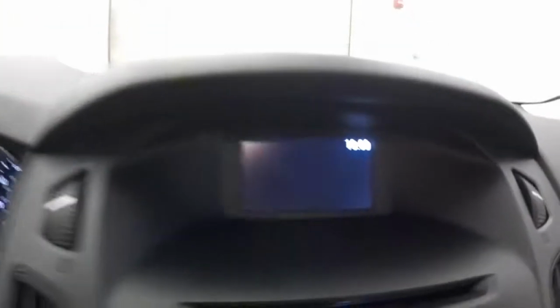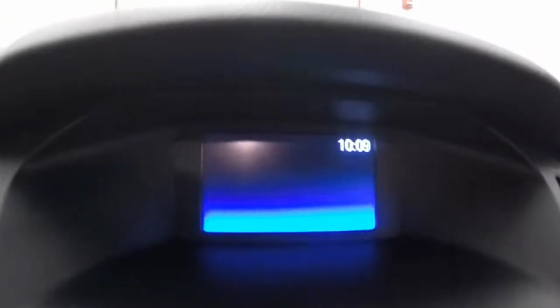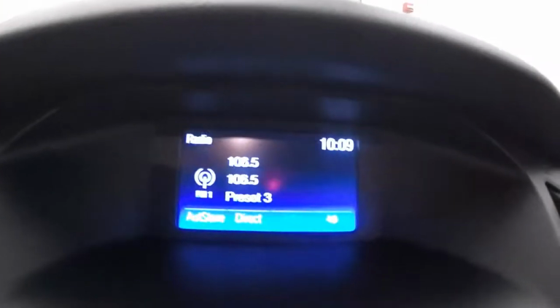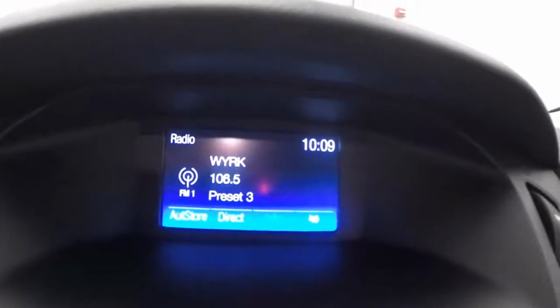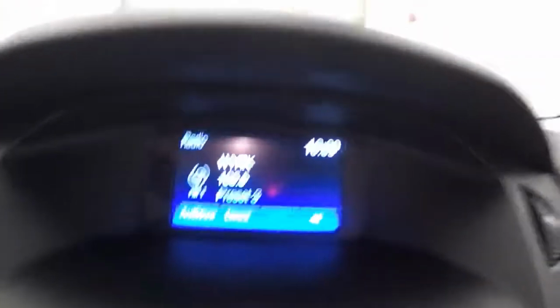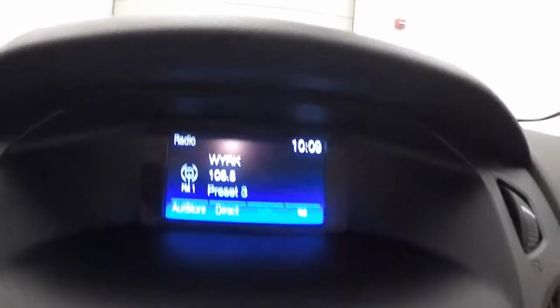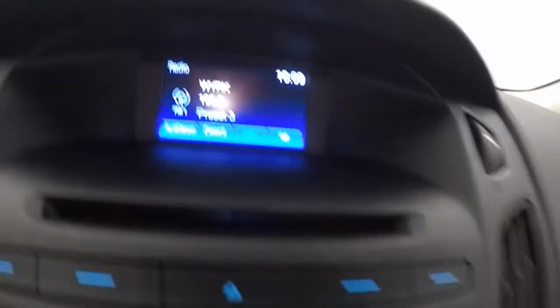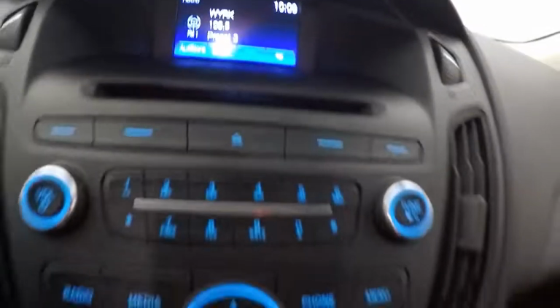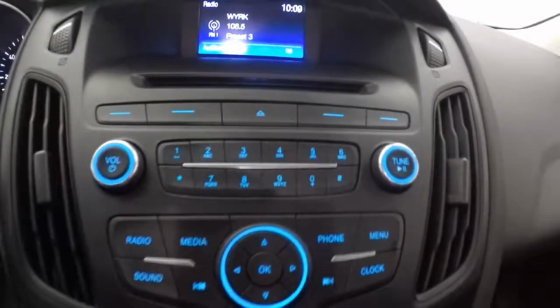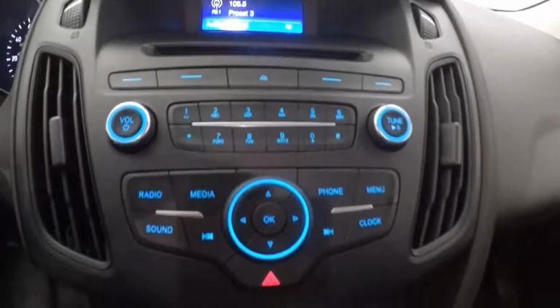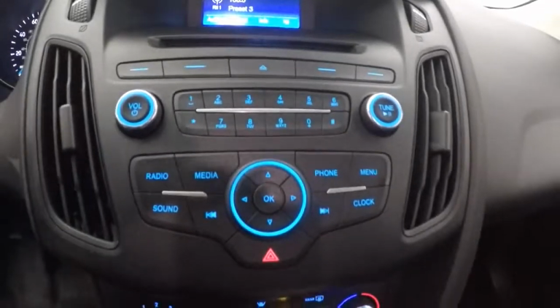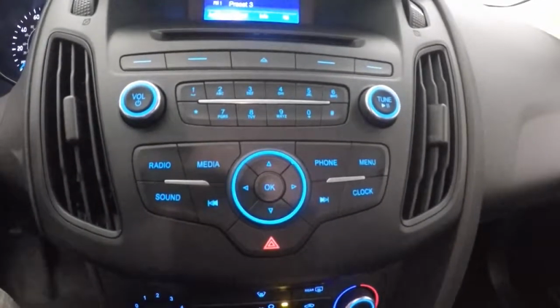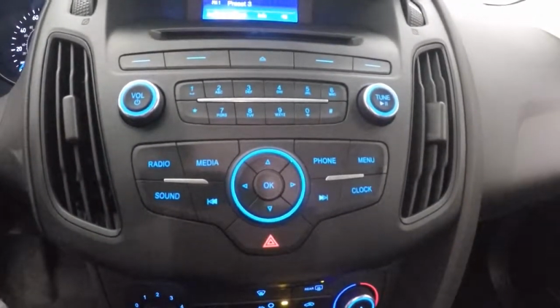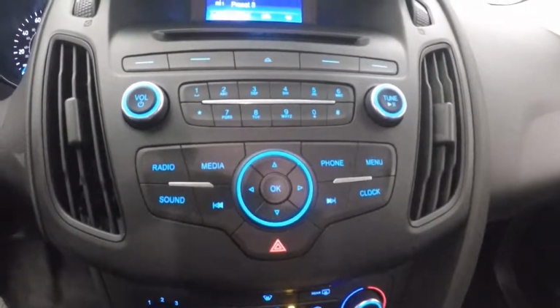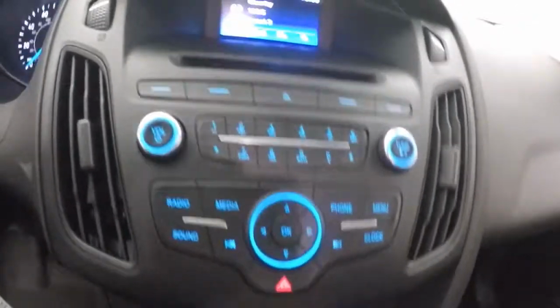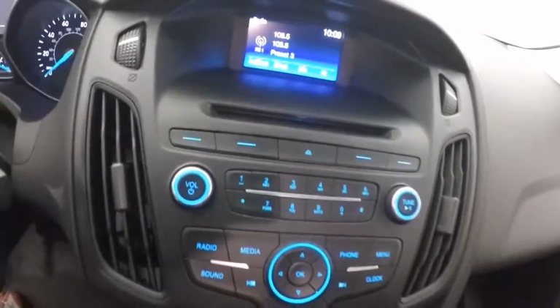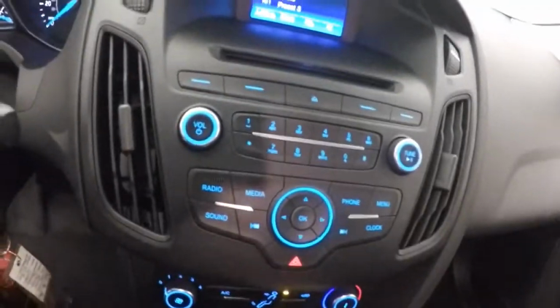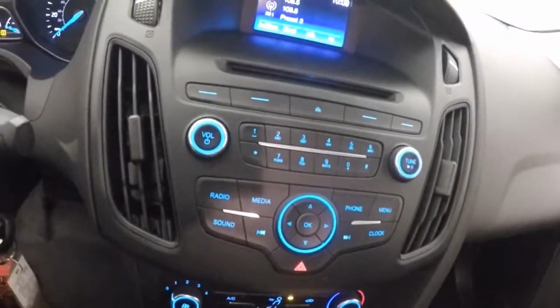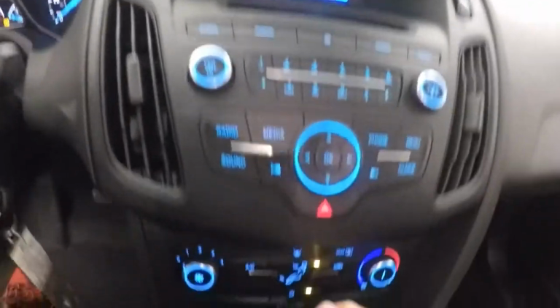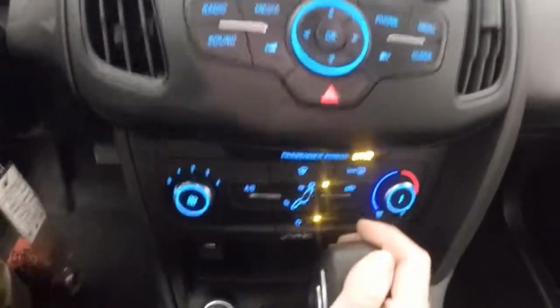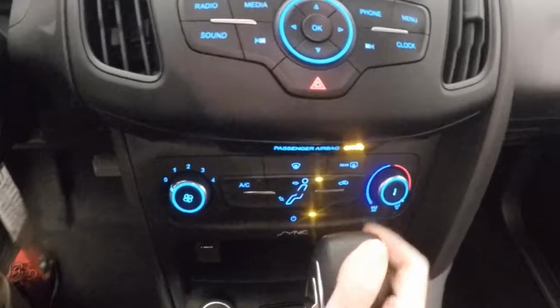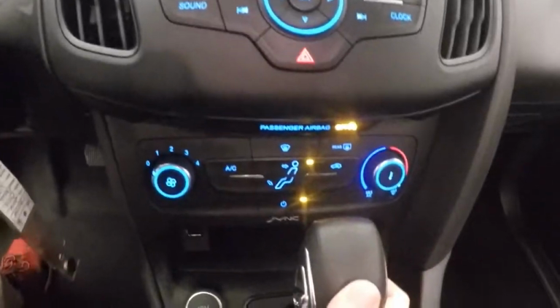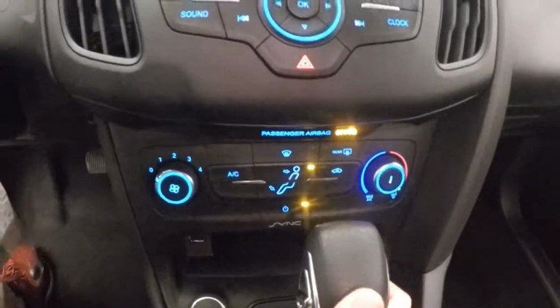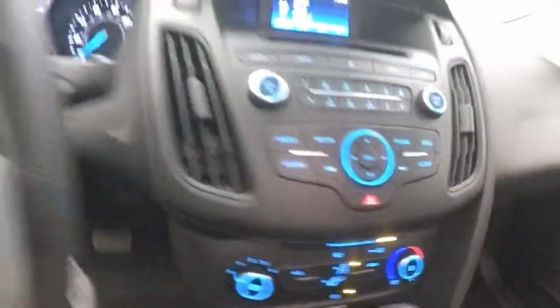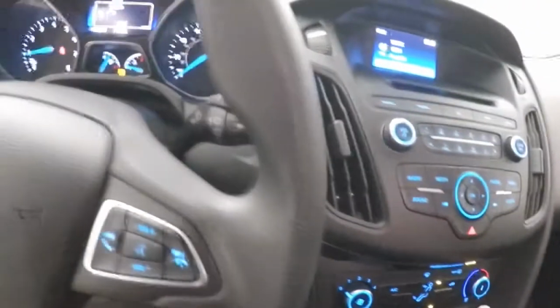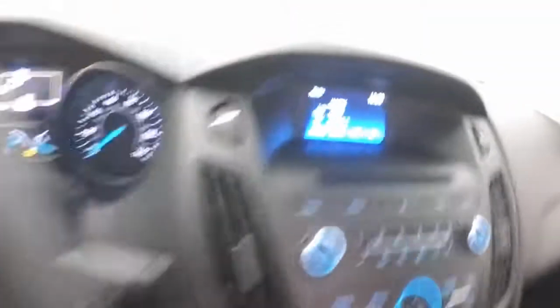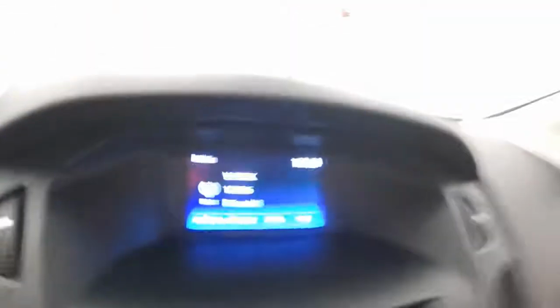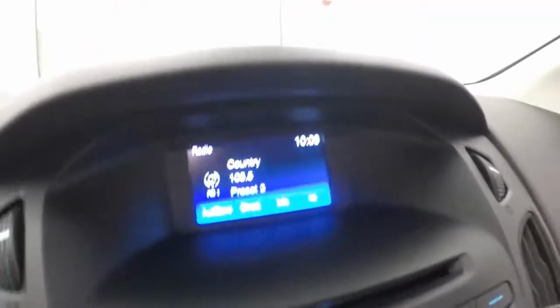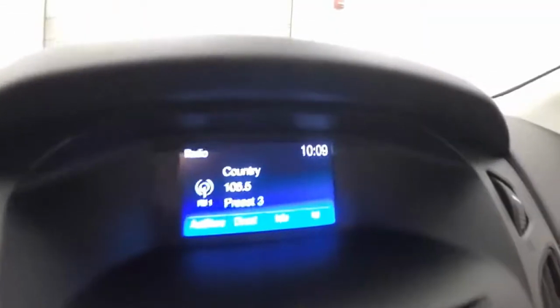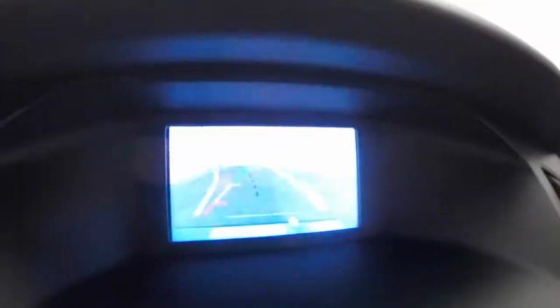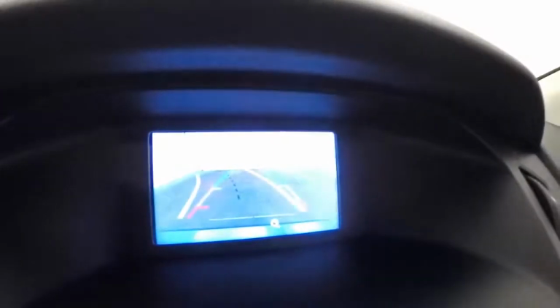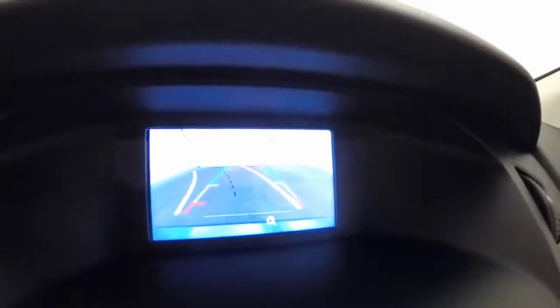There's a nice little LCD display. All you can tell is stereo, climate control. This car does also have a rear backup camera.